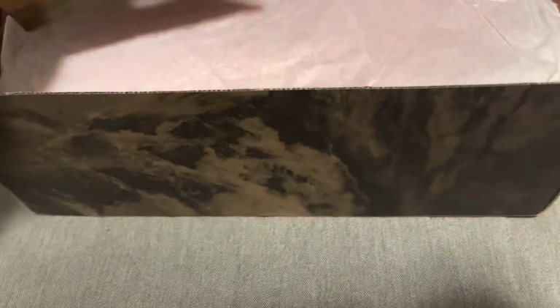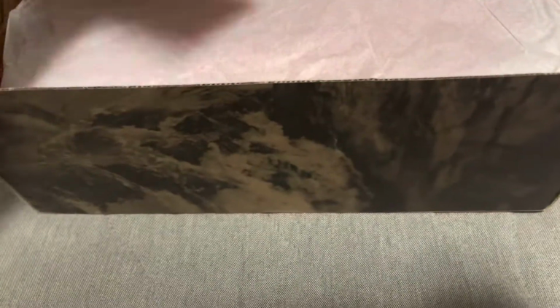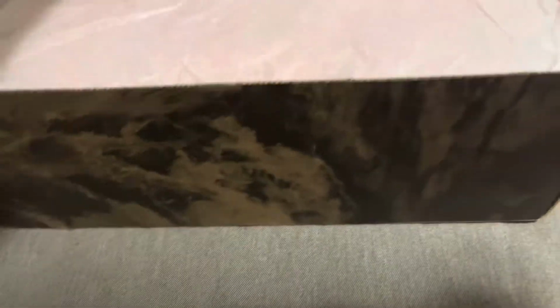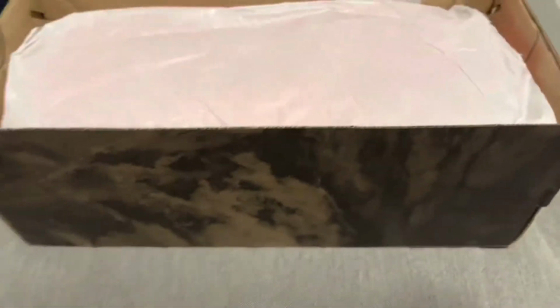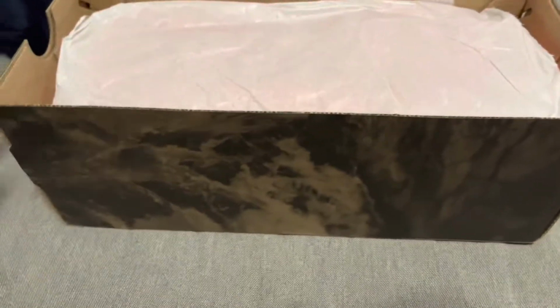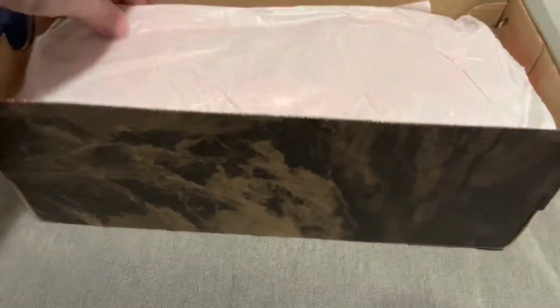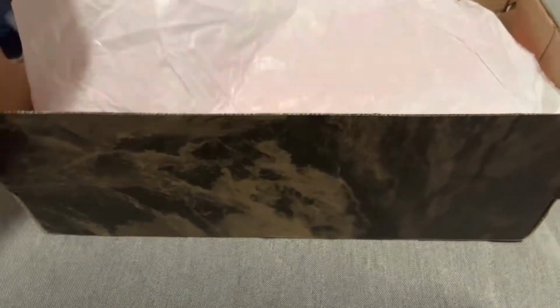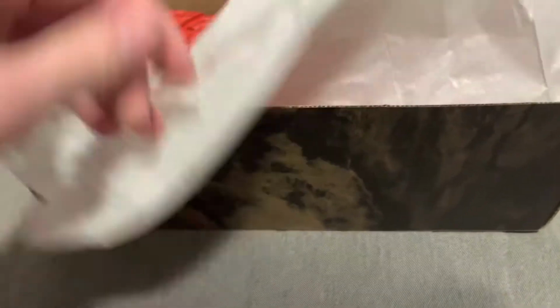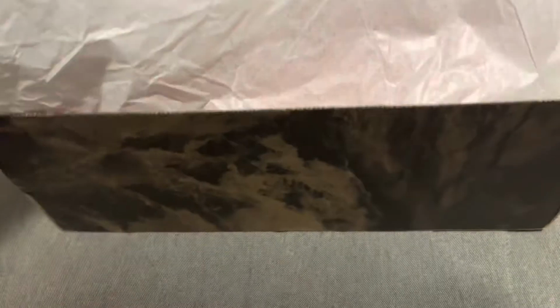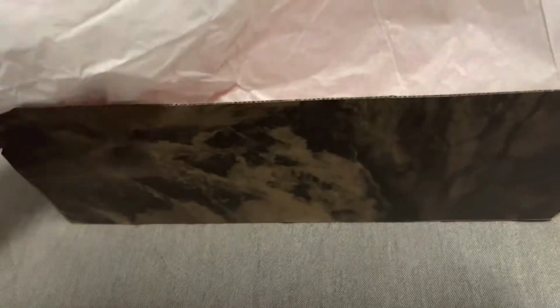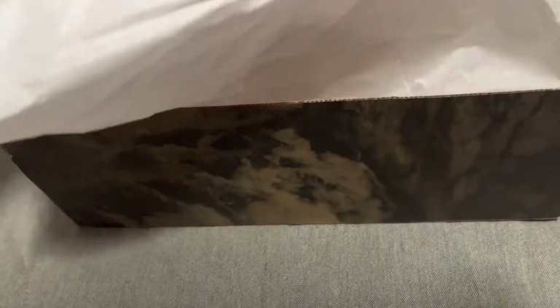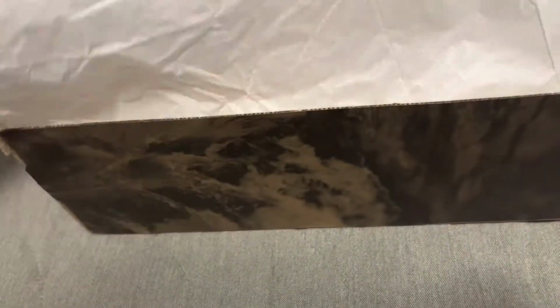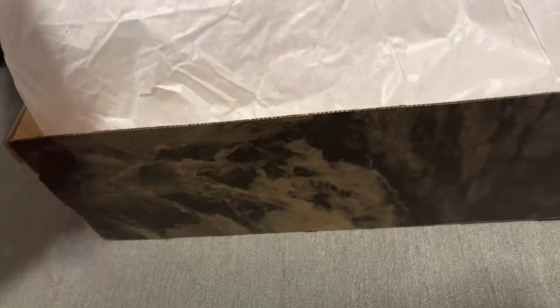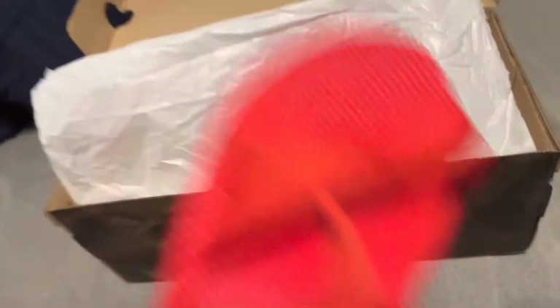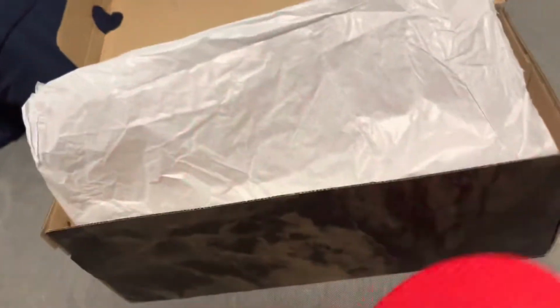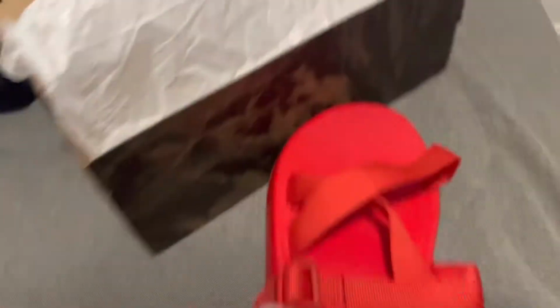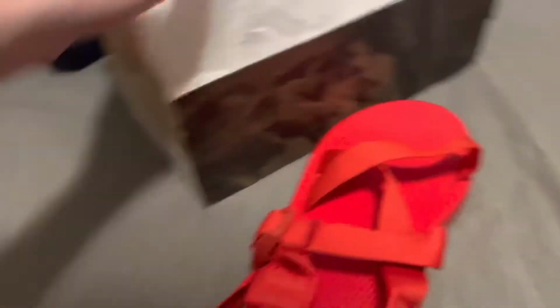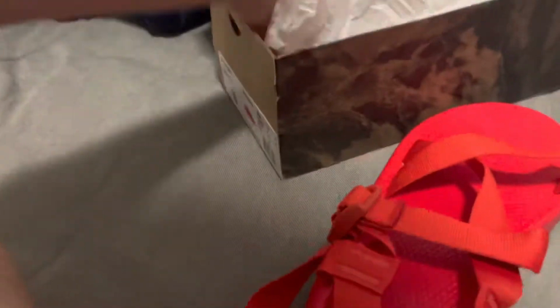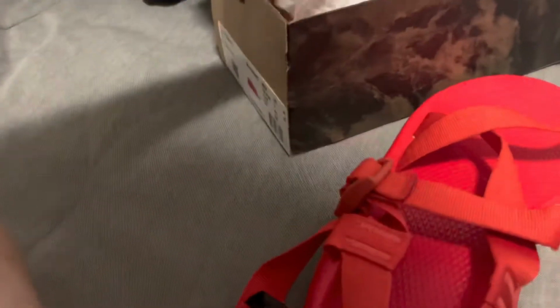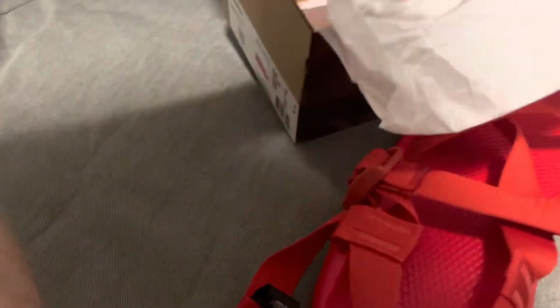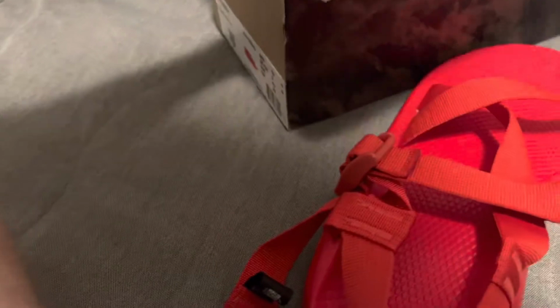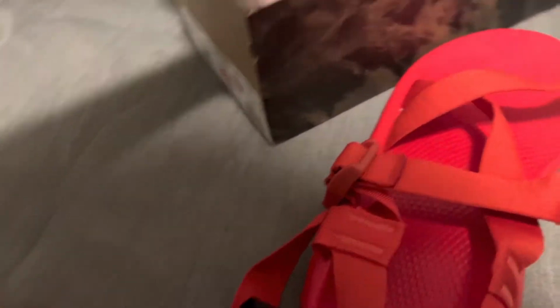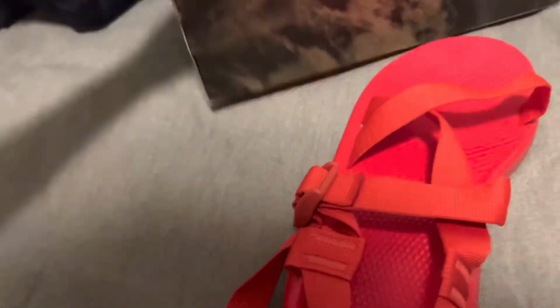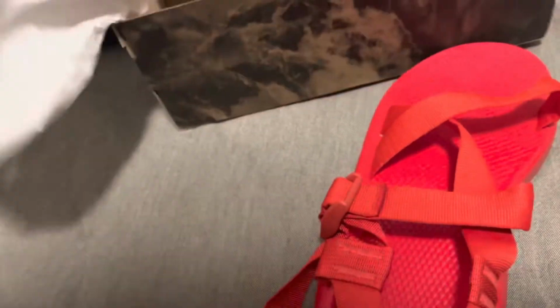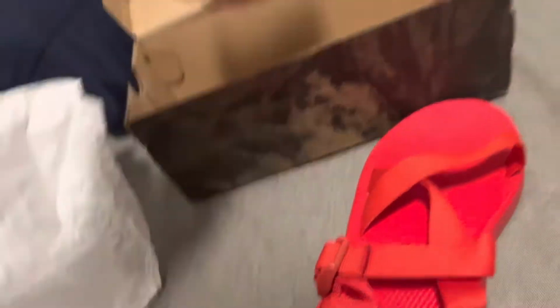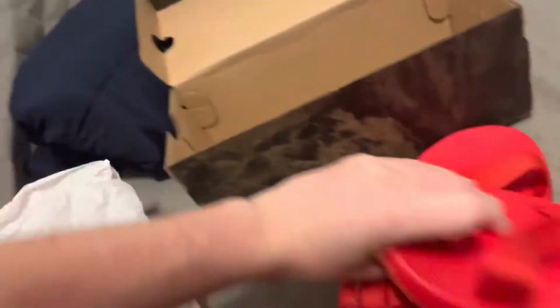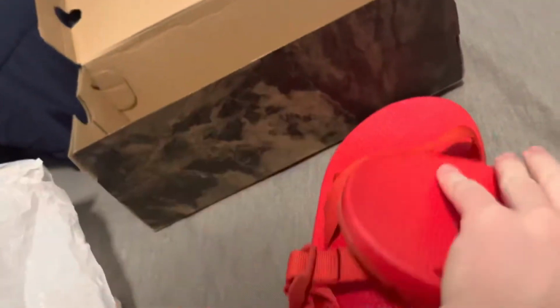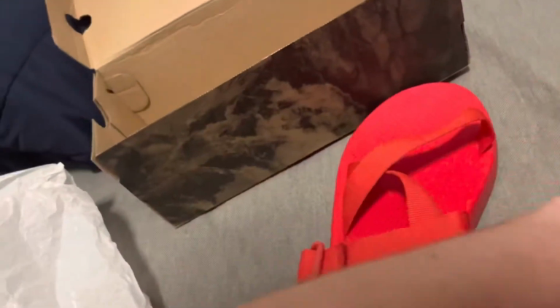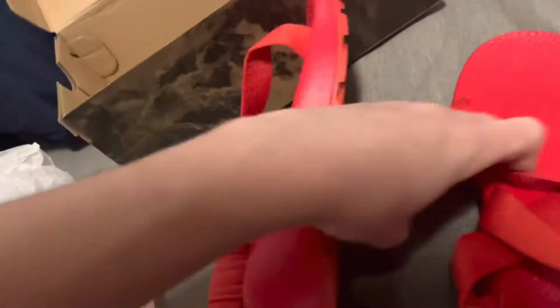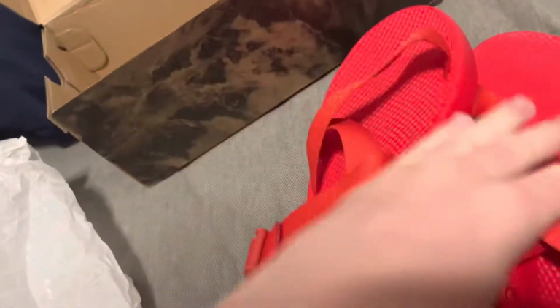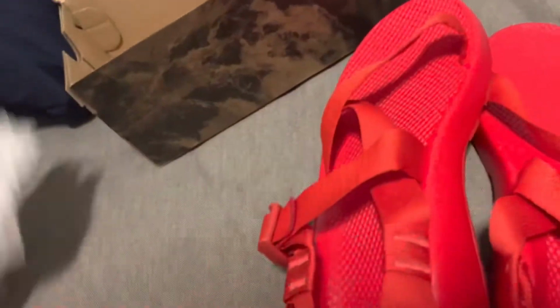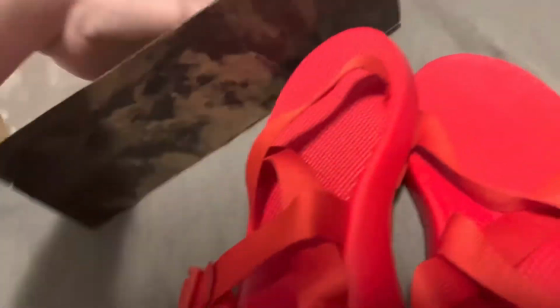And by the way, these are size 10. I've not grown shoe size in a while. And oh my gosh, here they are. And I'm so excited. I decided to get these red ones because red's my favorite color.